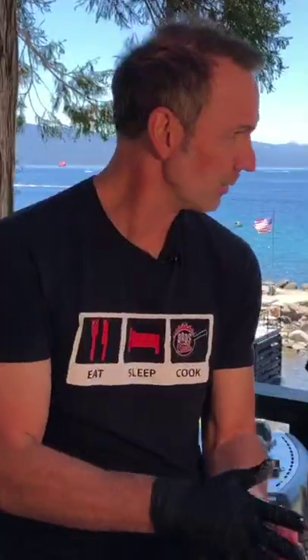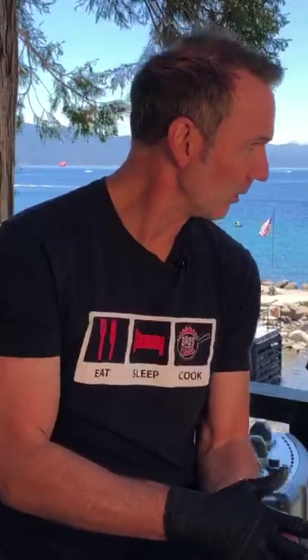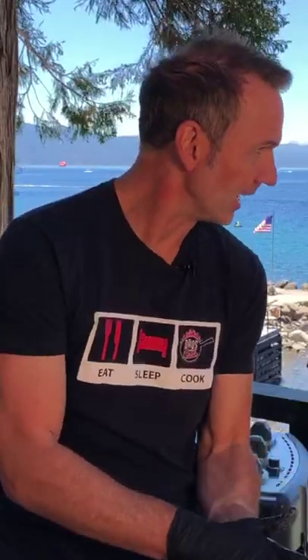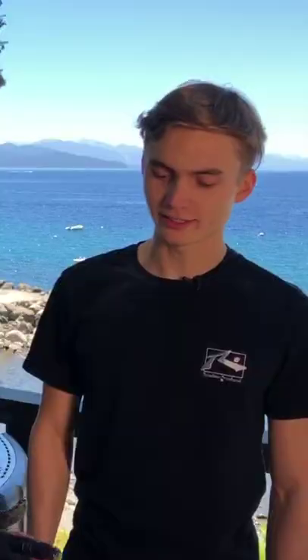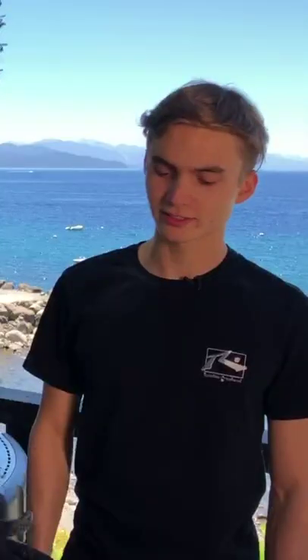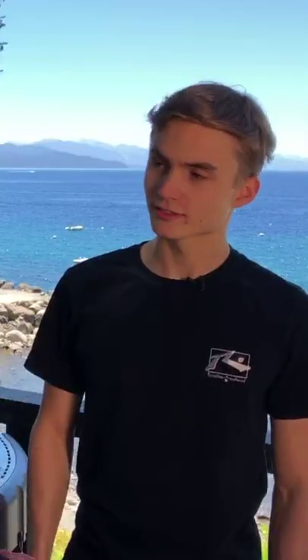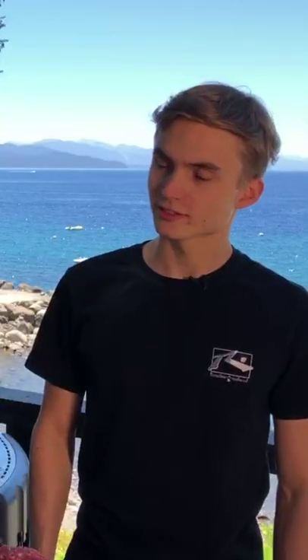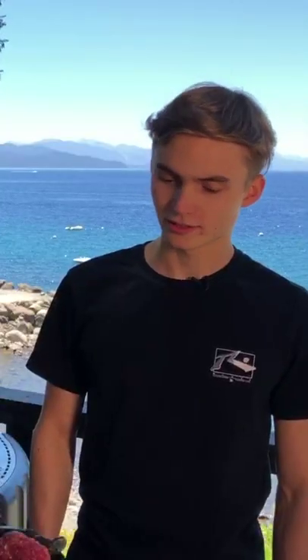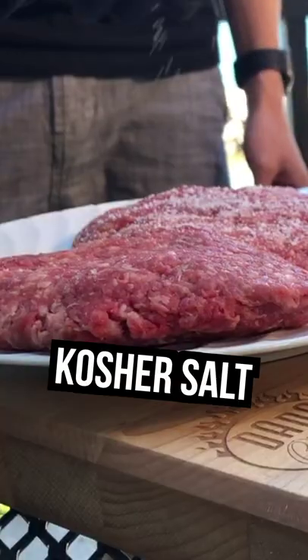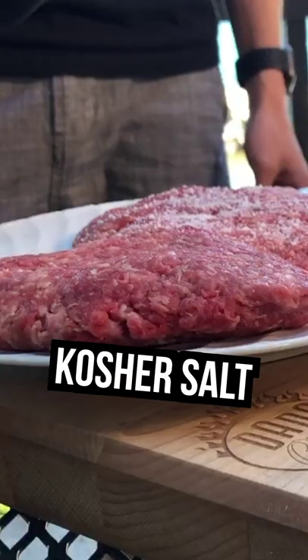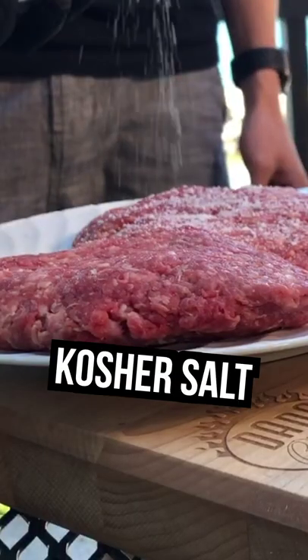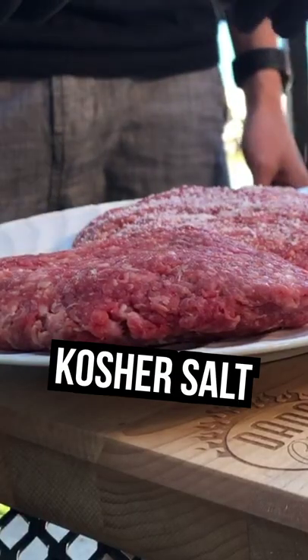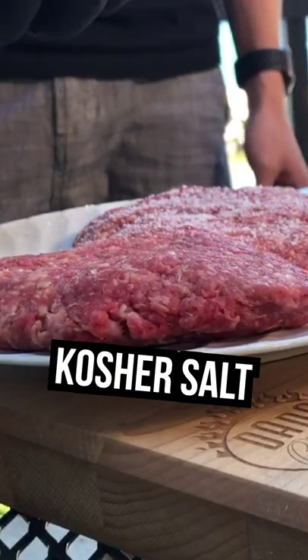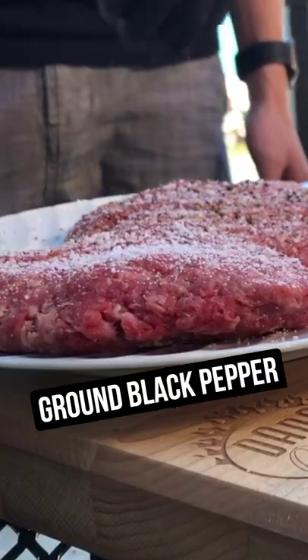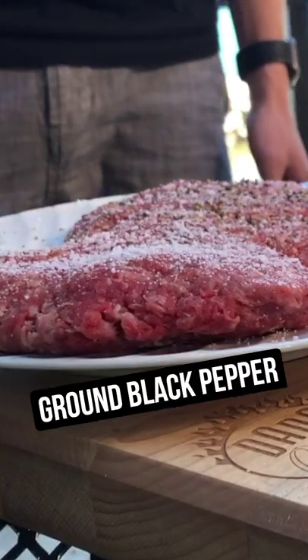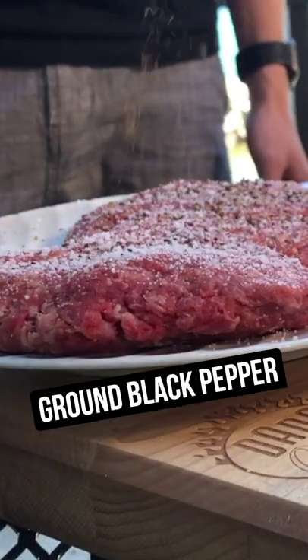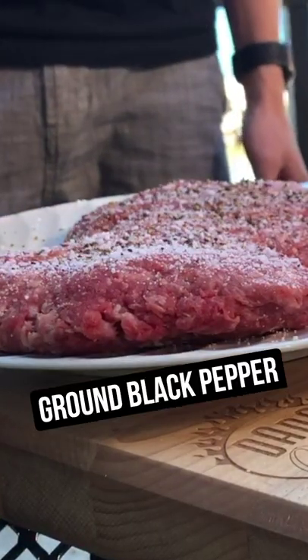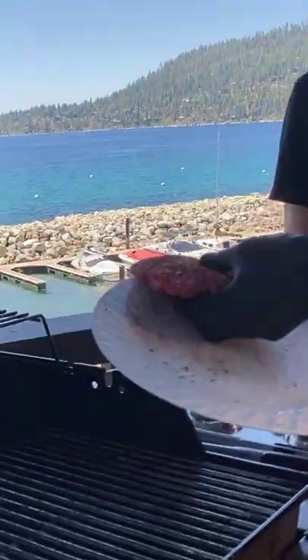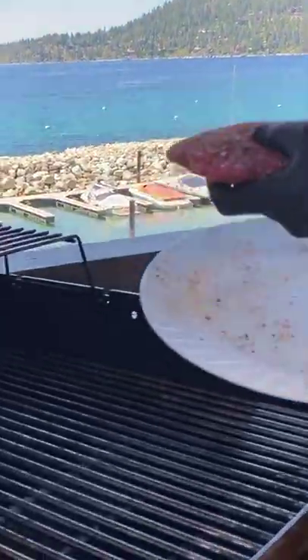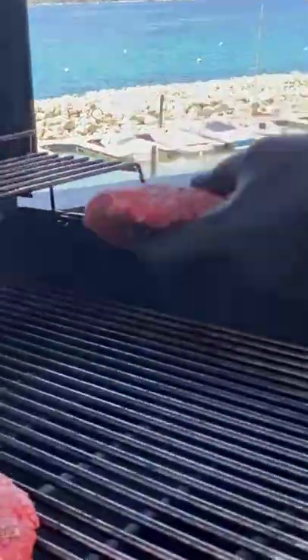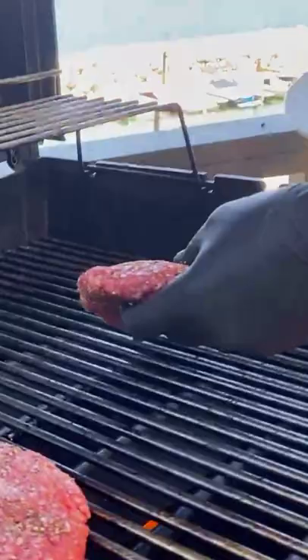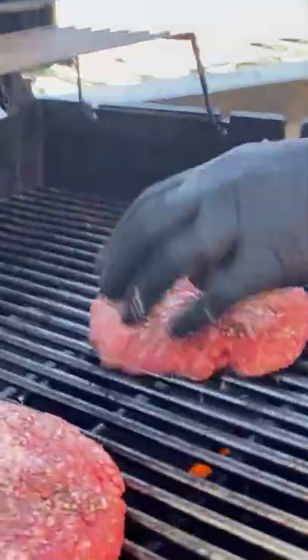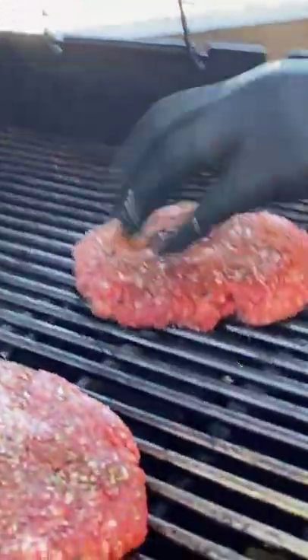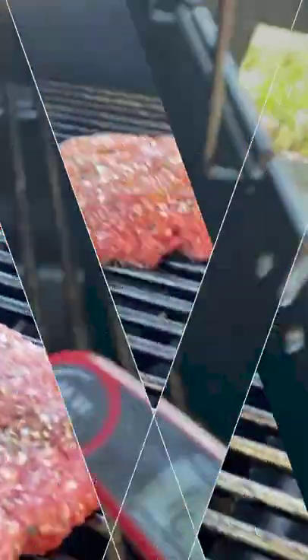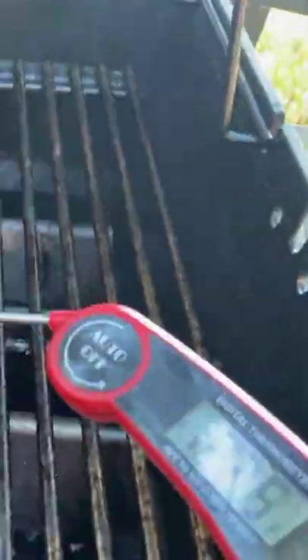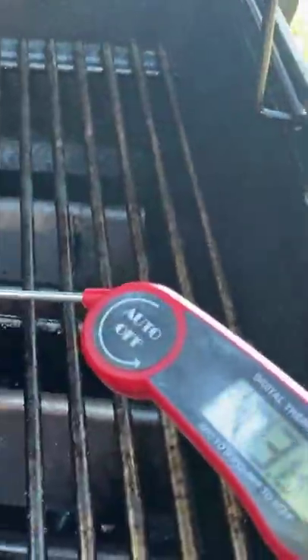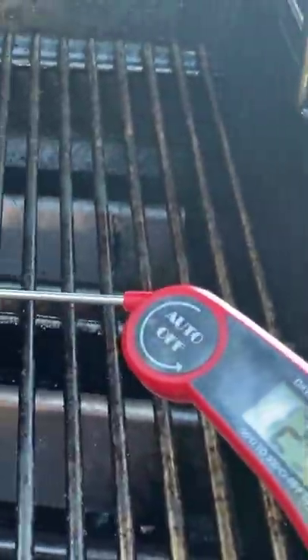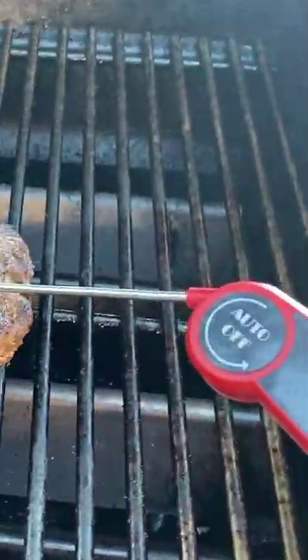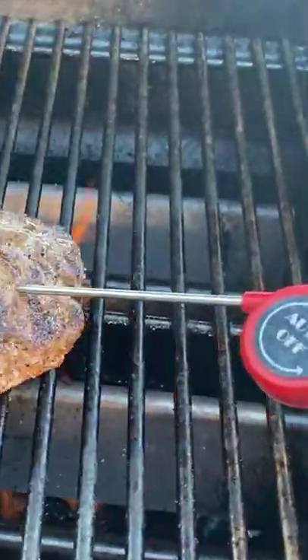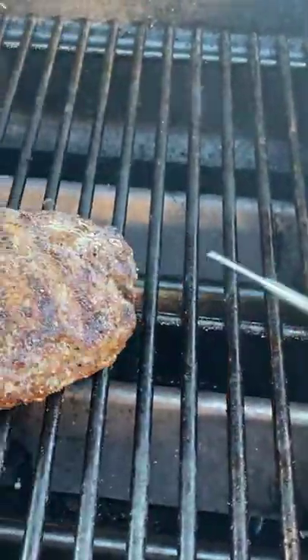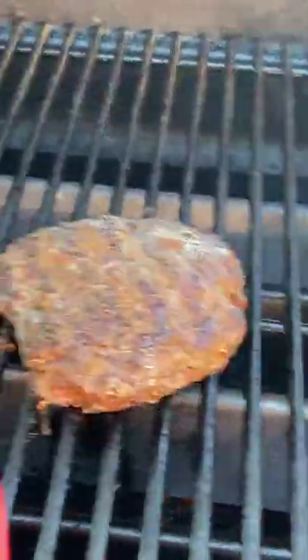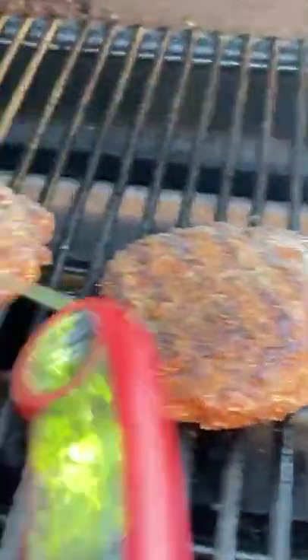We're making our patties, about a half pound each. We're gonna add our salt and then we're gonna add some pepper. It's at about 125 — that's perfect.